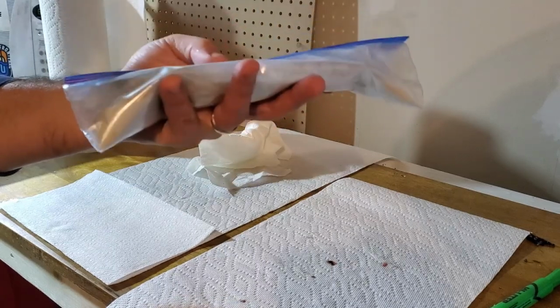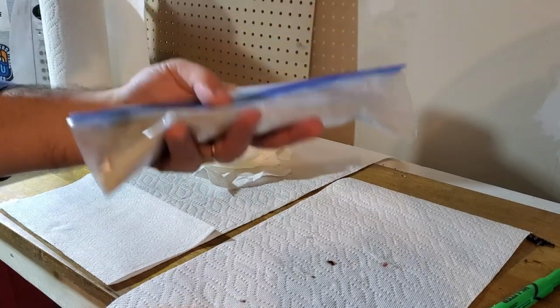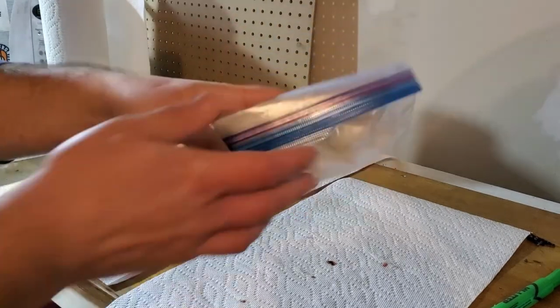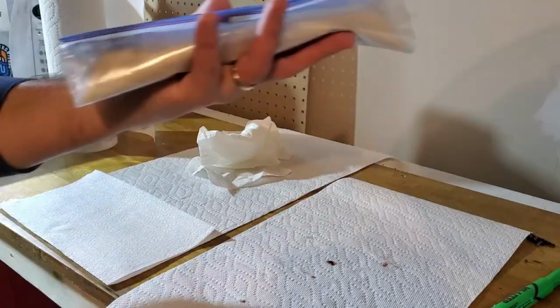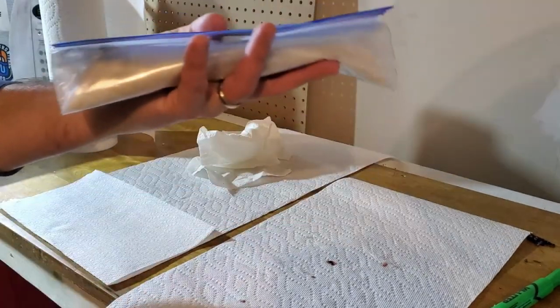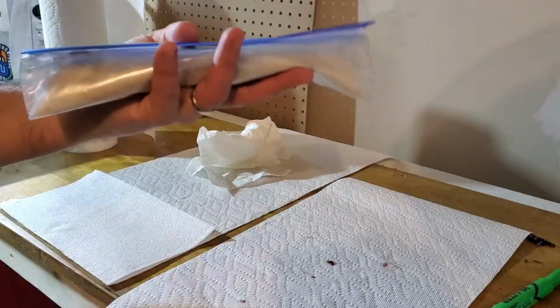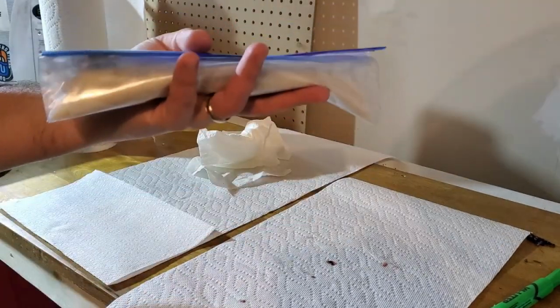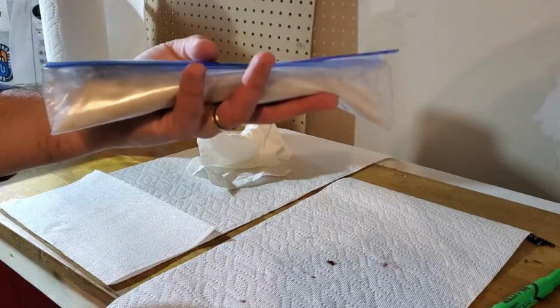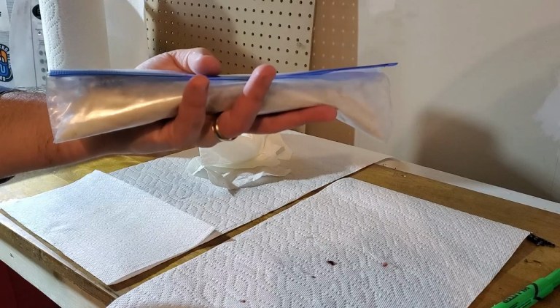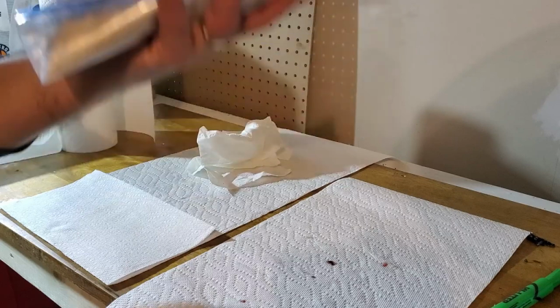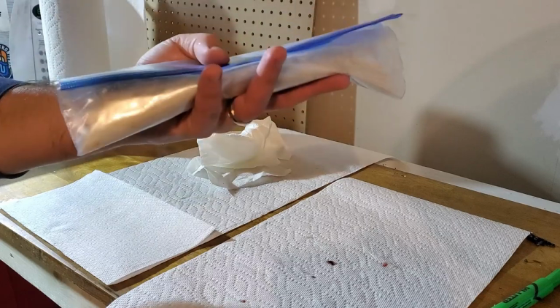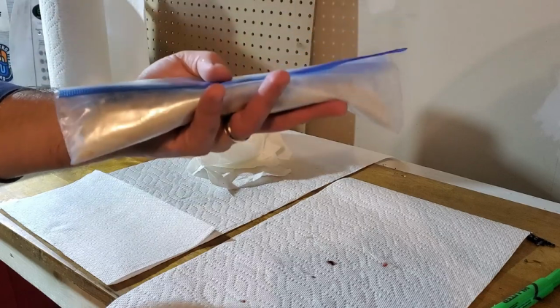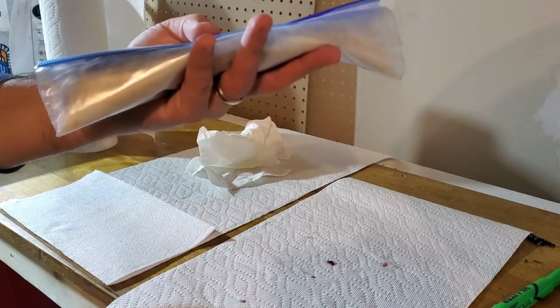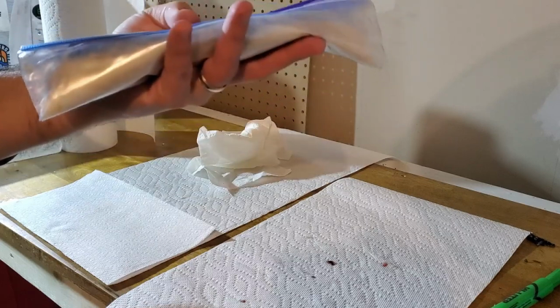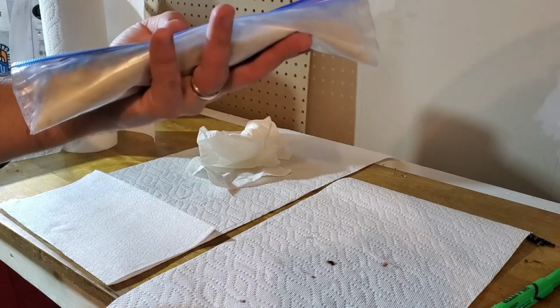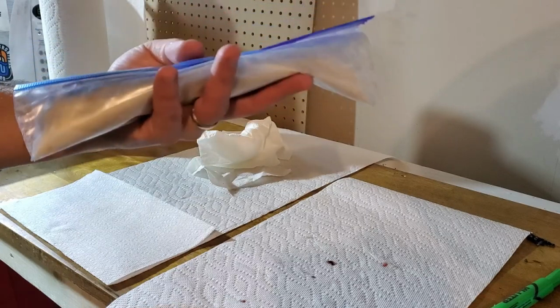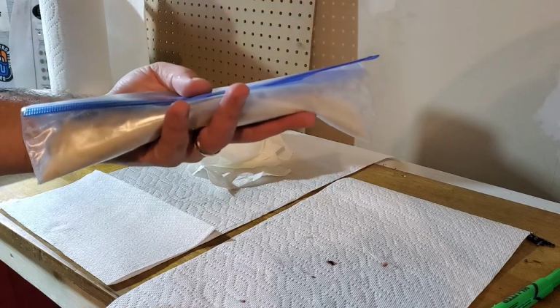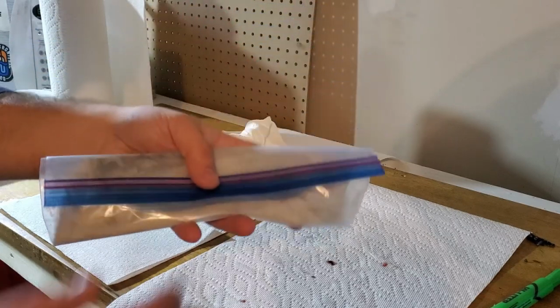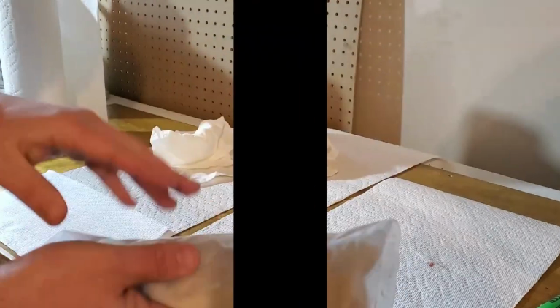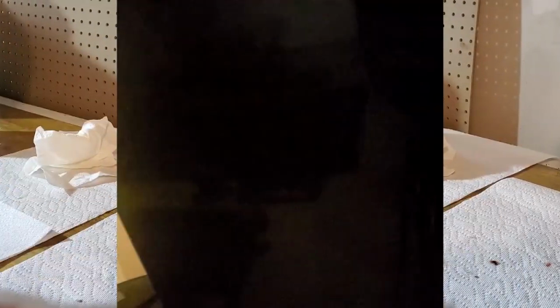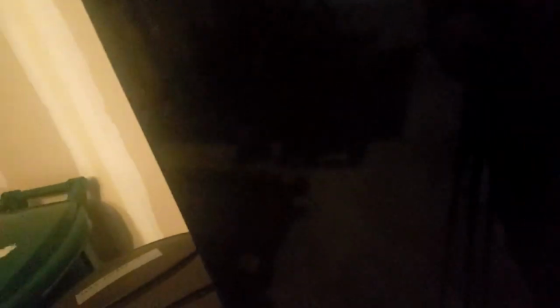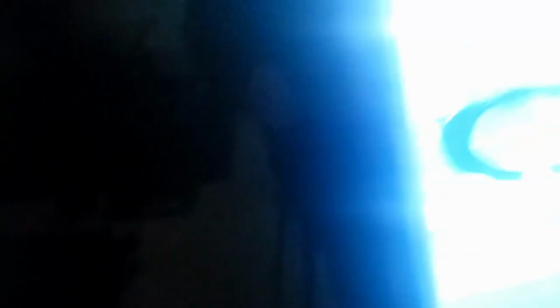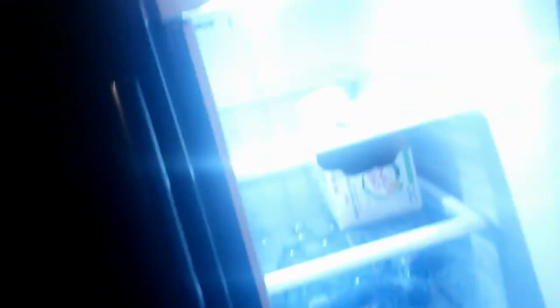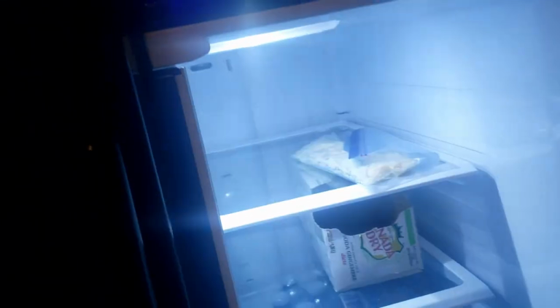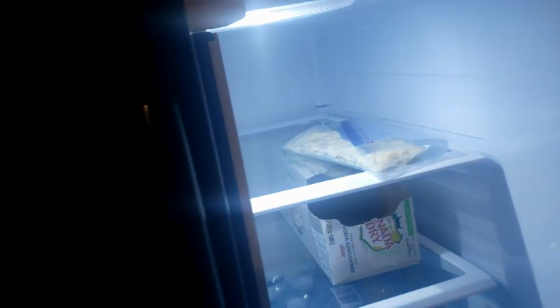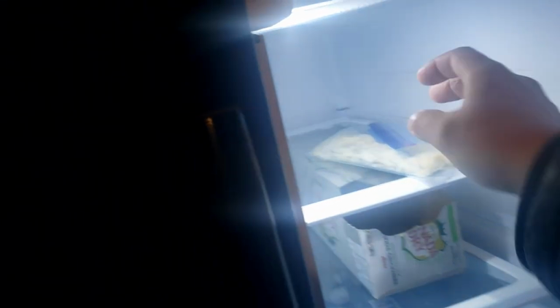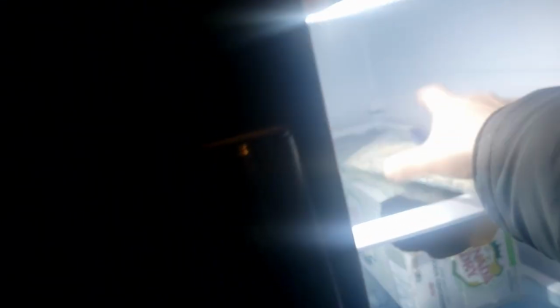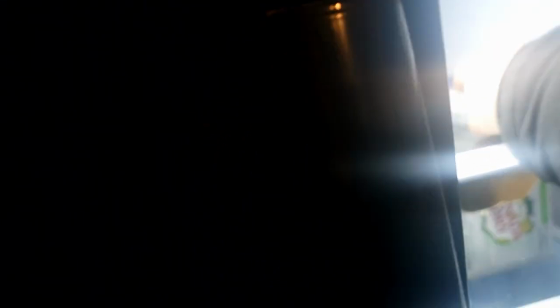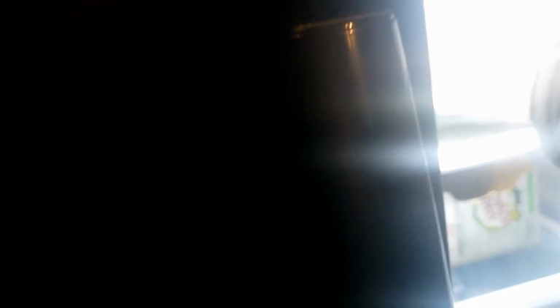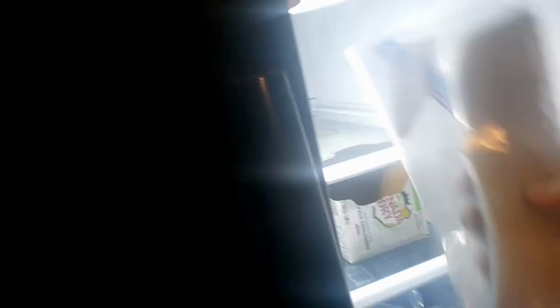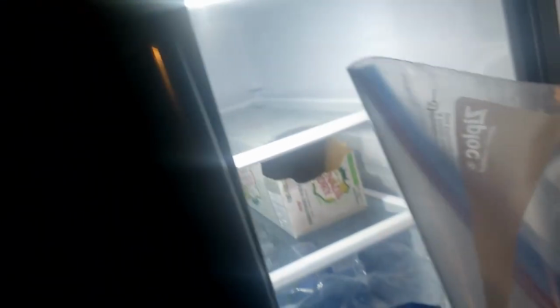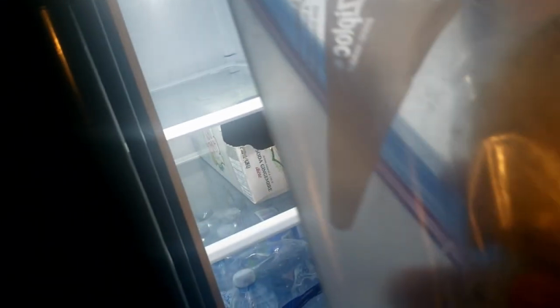You're ready to pop this in the fridge for about 24 hours. If you have a fridge other than the one in your kitchen, that's where you want to put it, because this will get pretty stinky after a while.